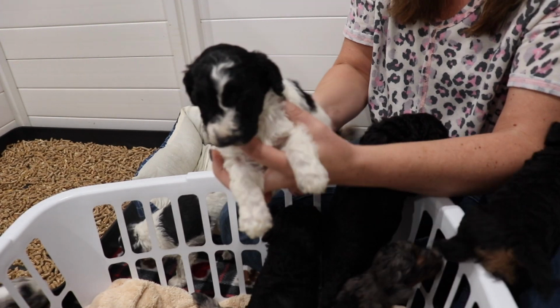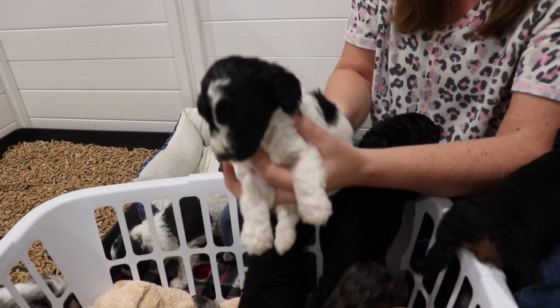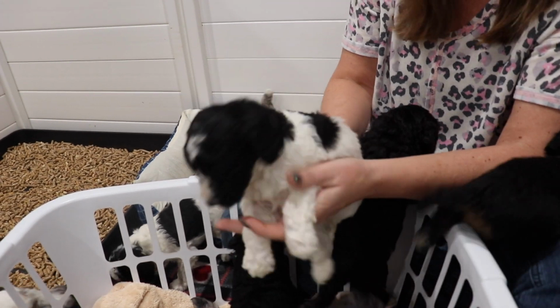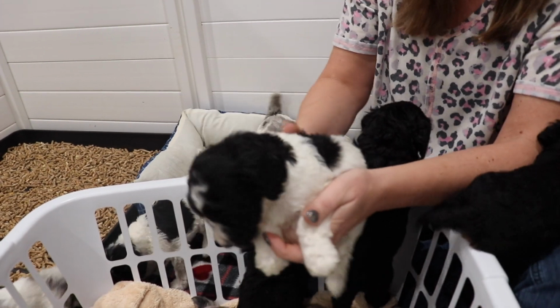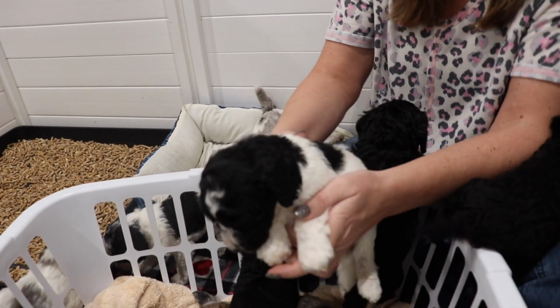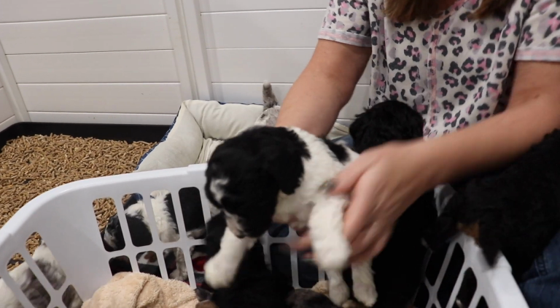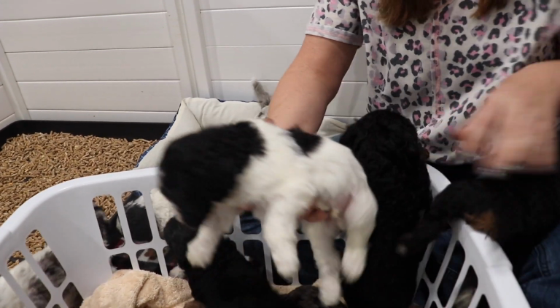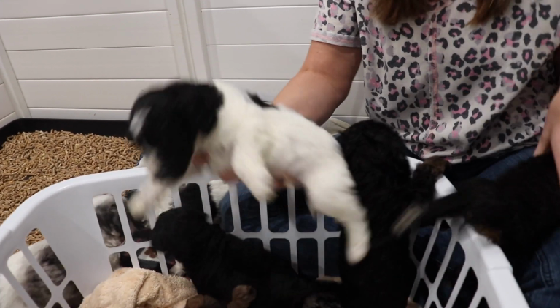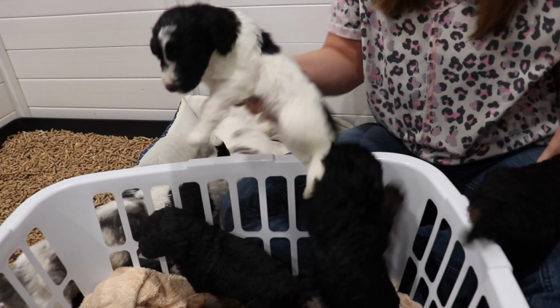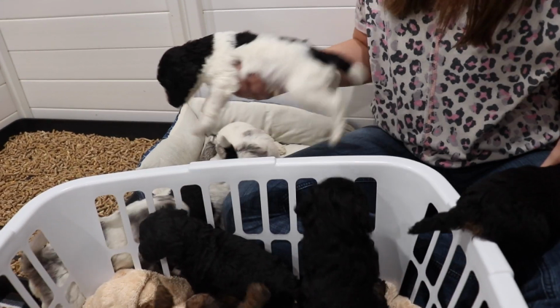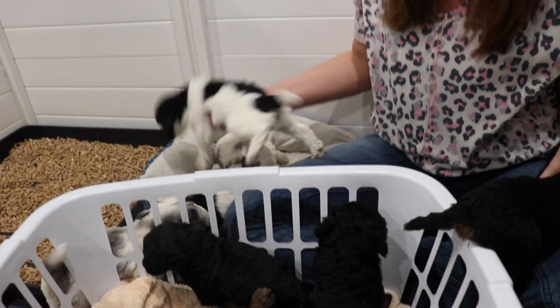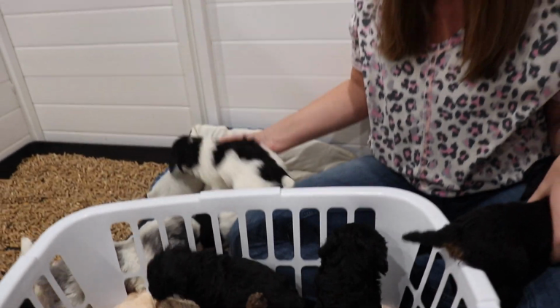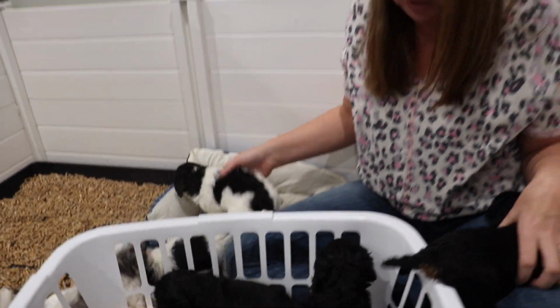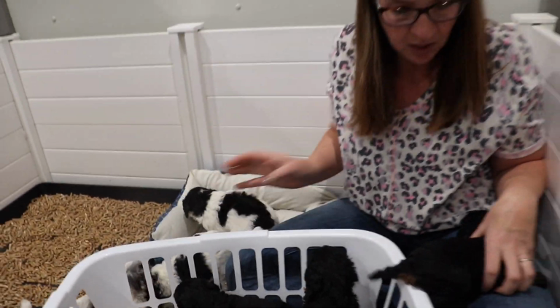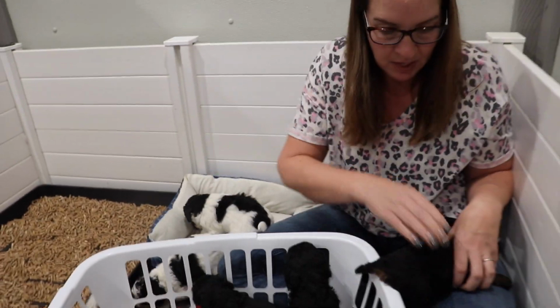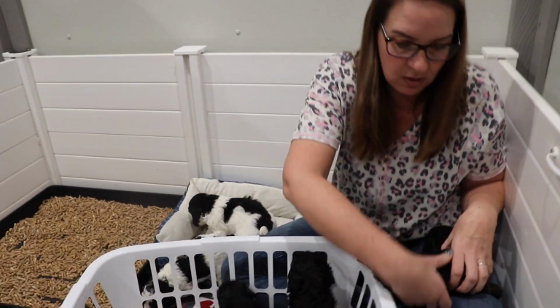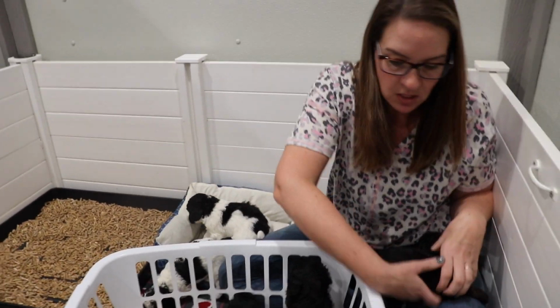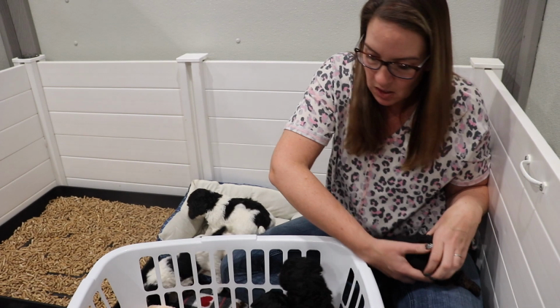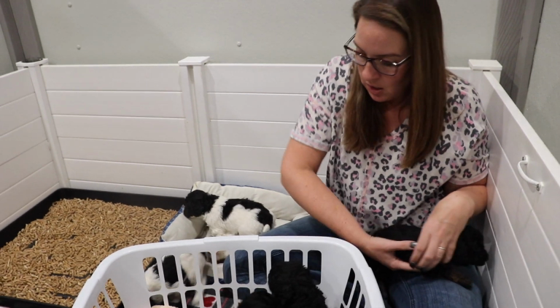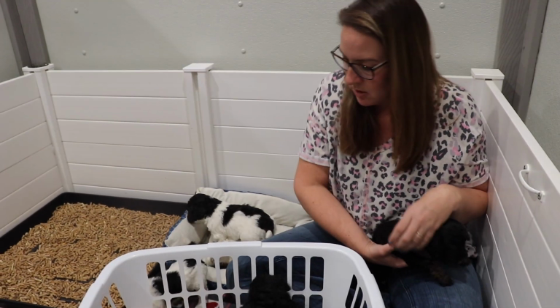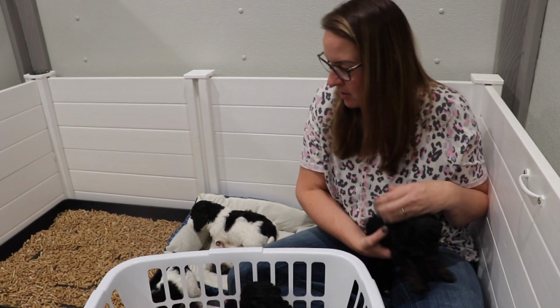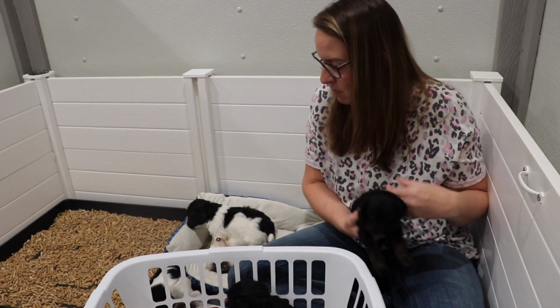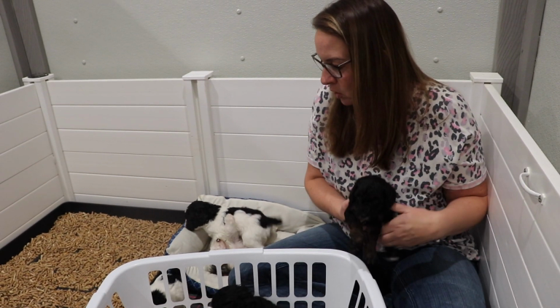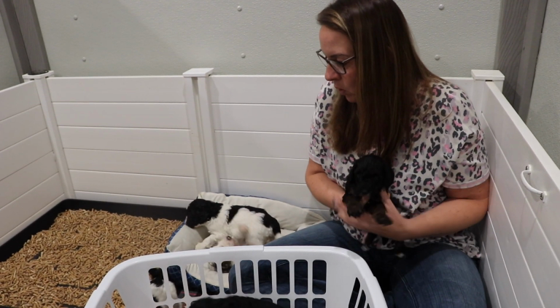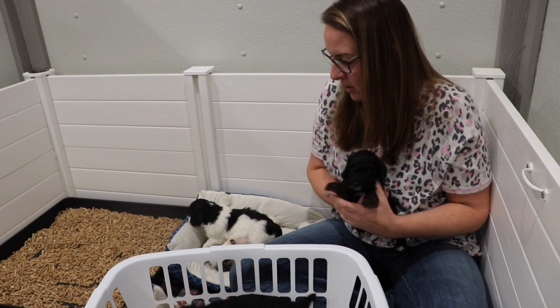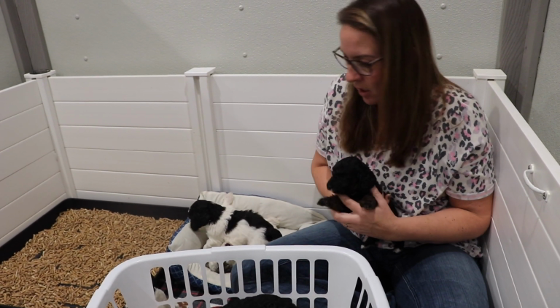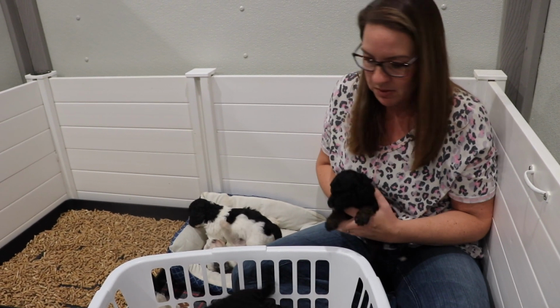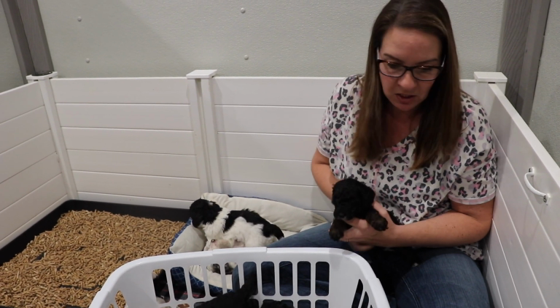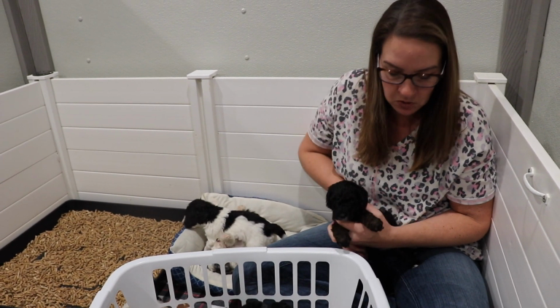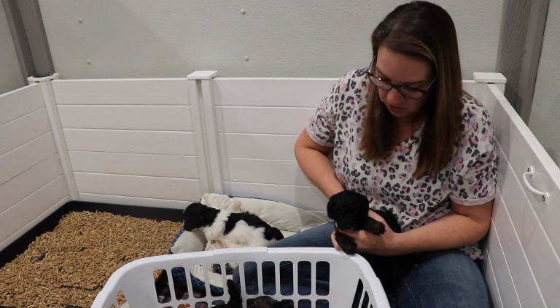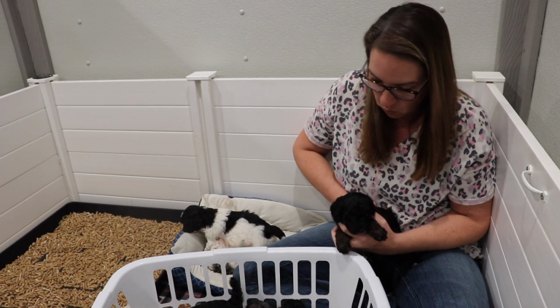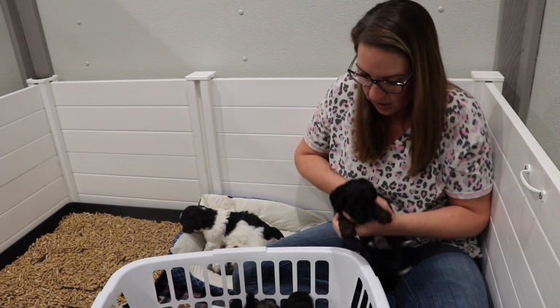We would expect these bigger ones to mature around 25 pounds, and some of the smaller ones to be closer to 20.